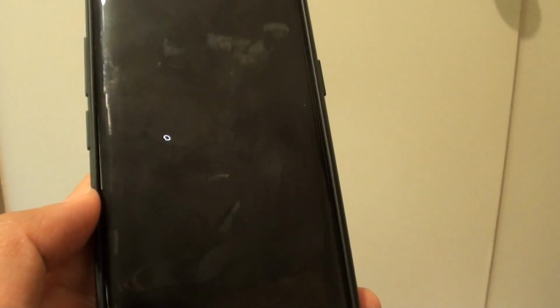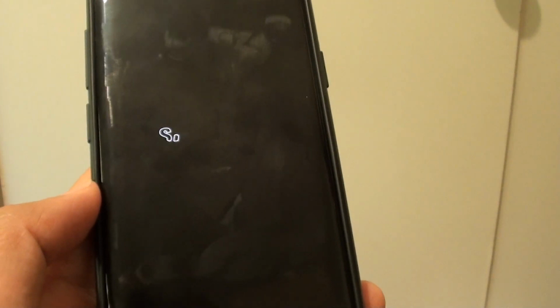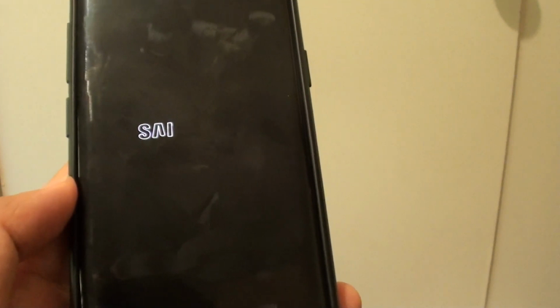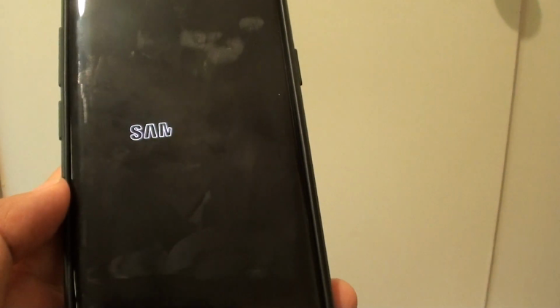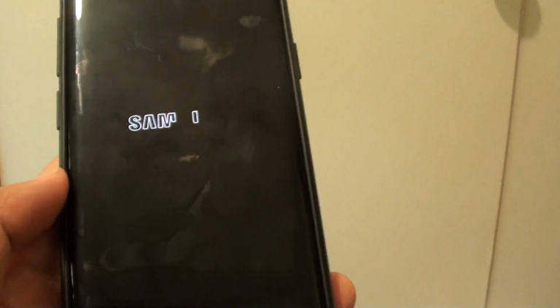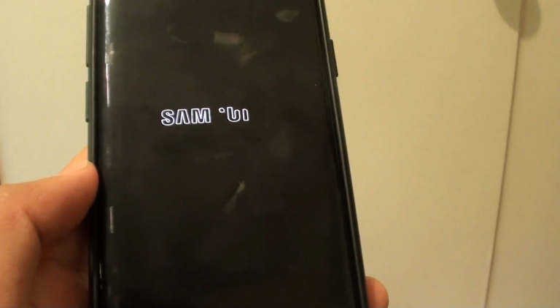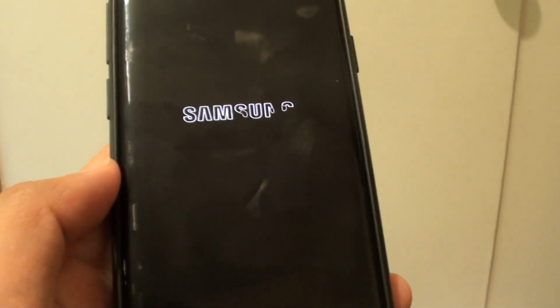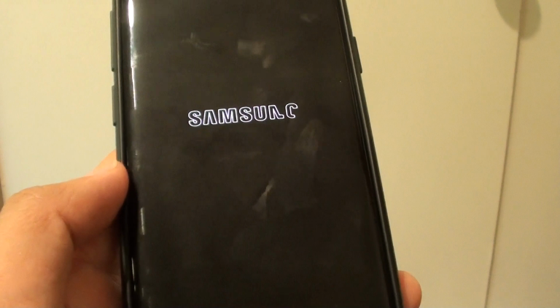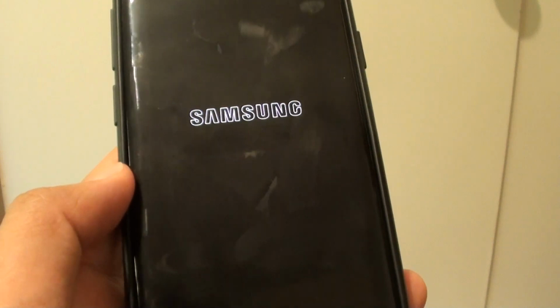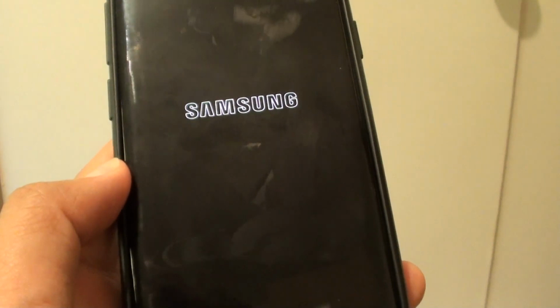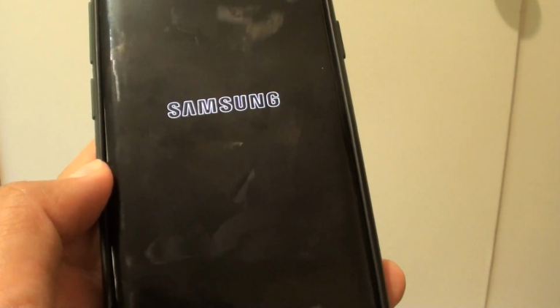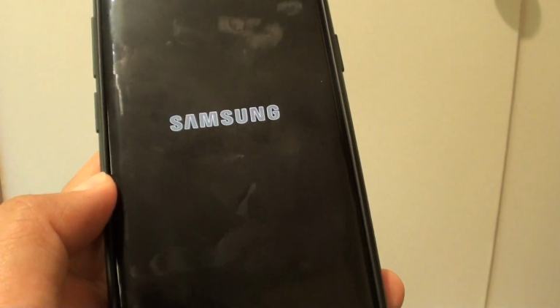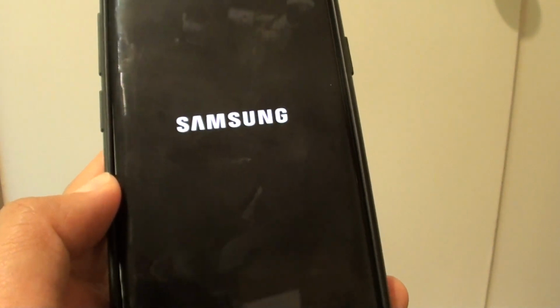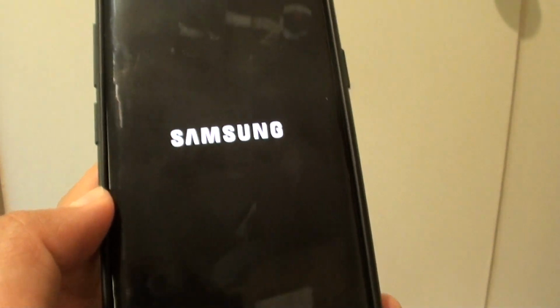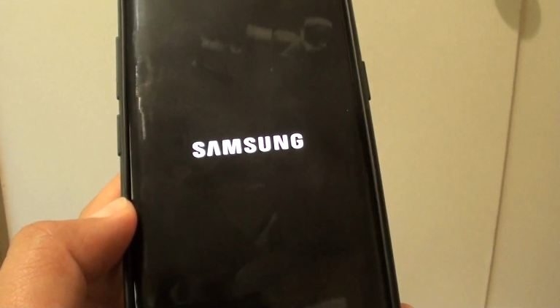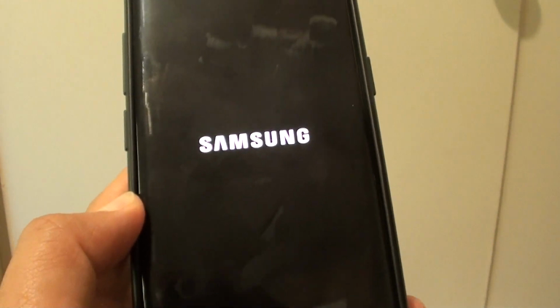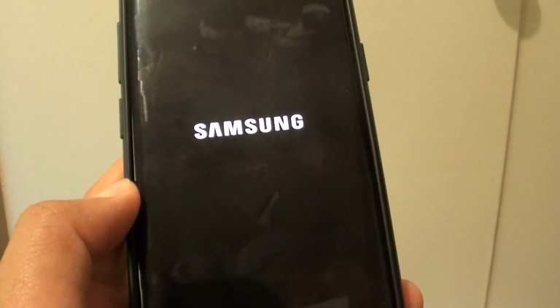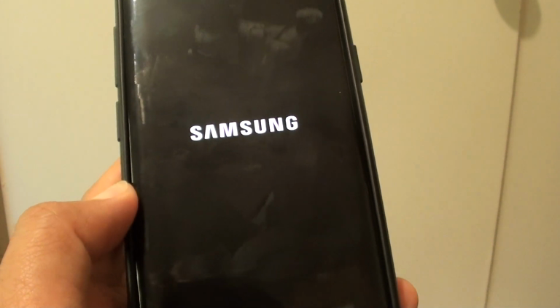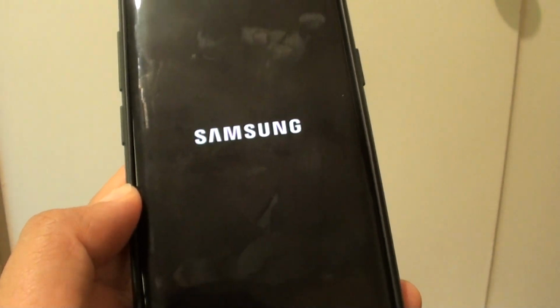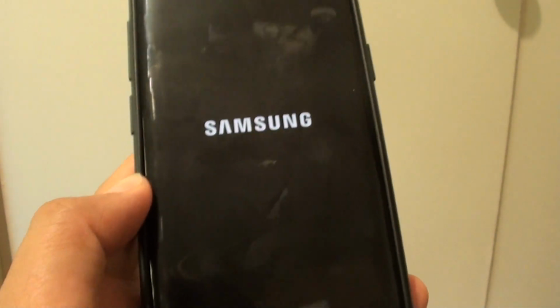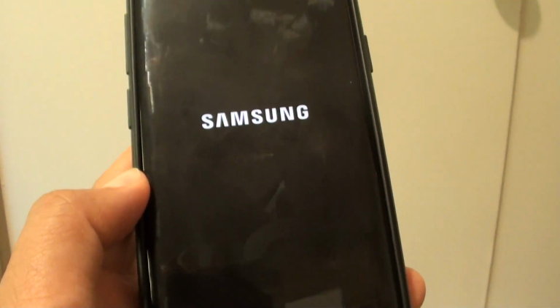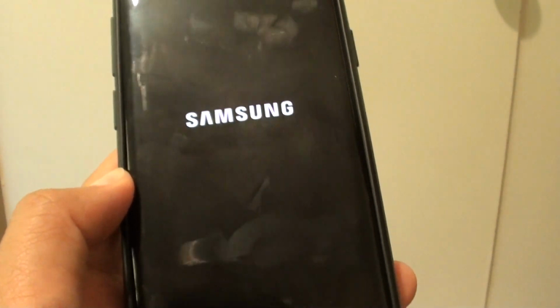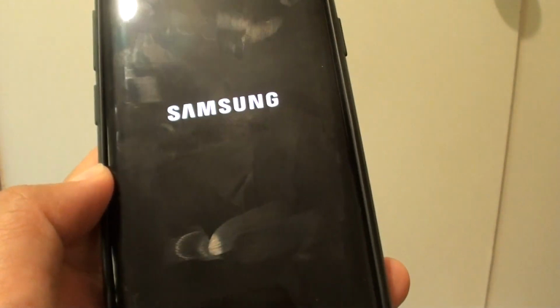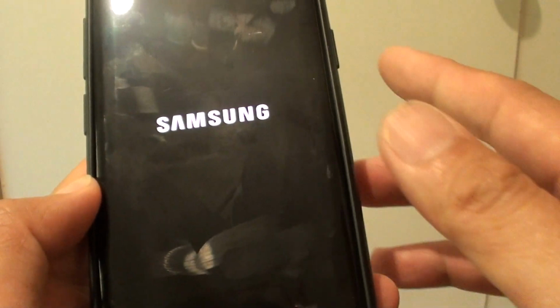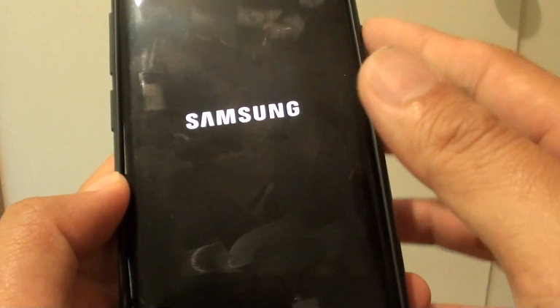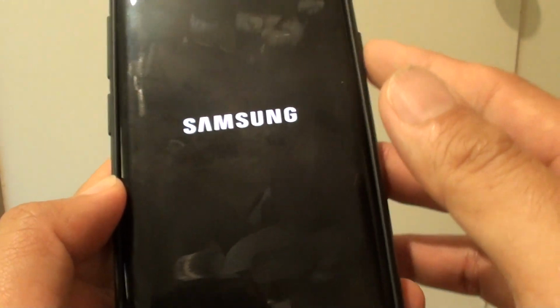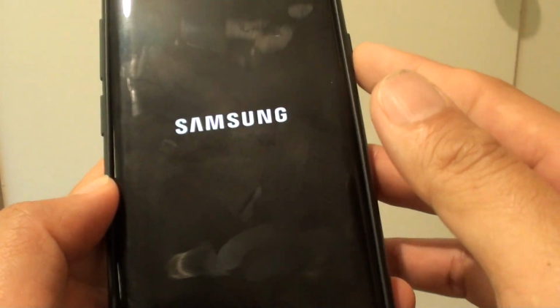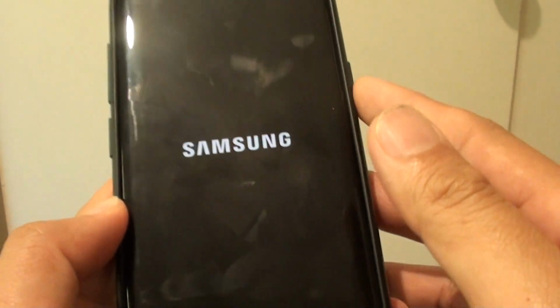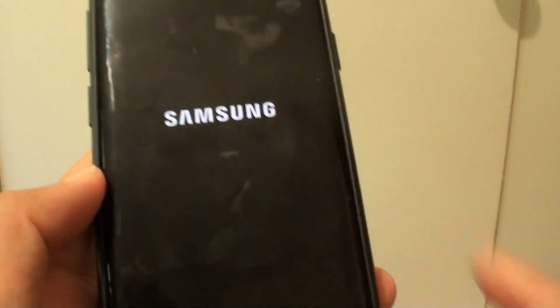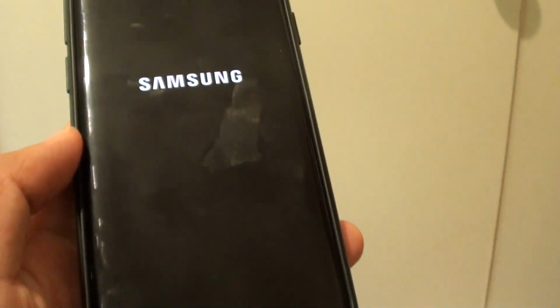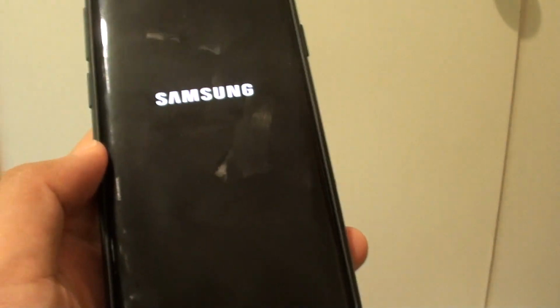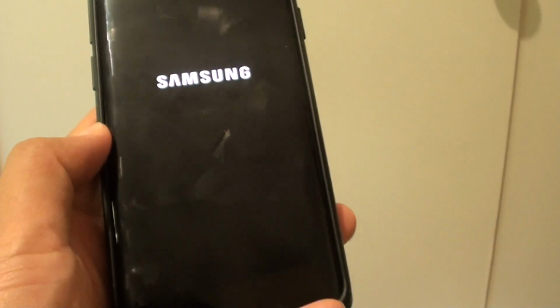Only restart the phone and make sure the power never runs low, because once it runs low there is no way you can switch it back on without using the power button.